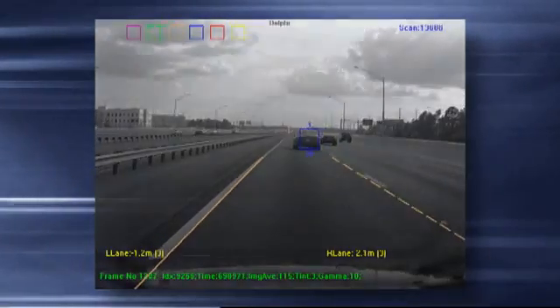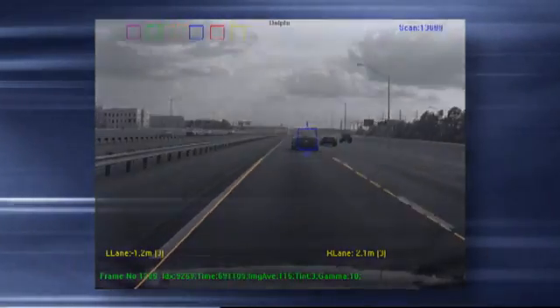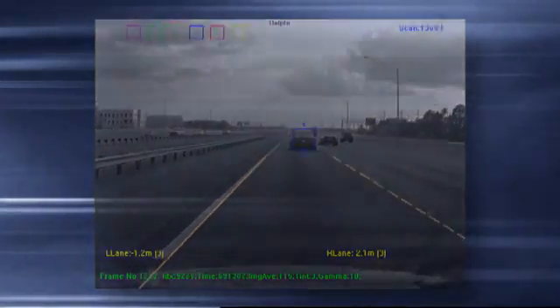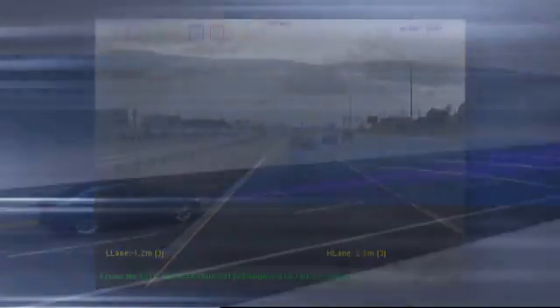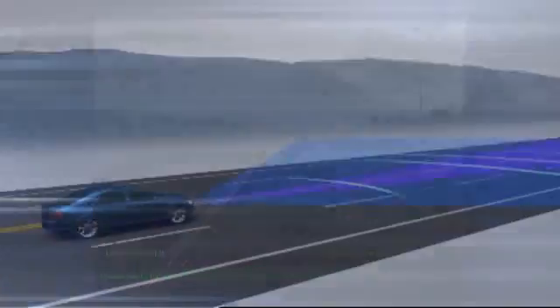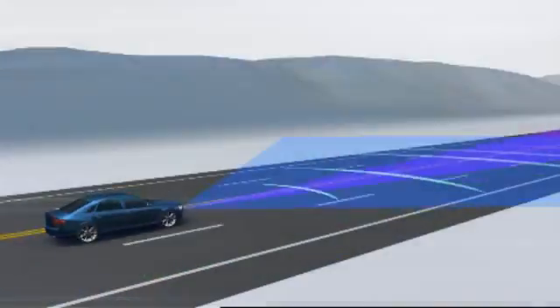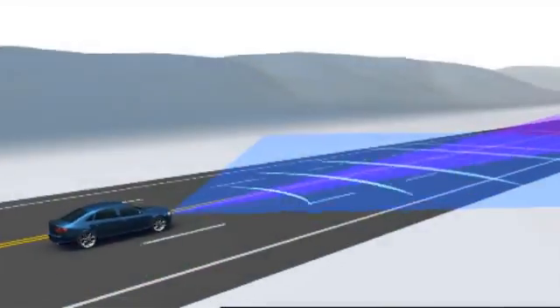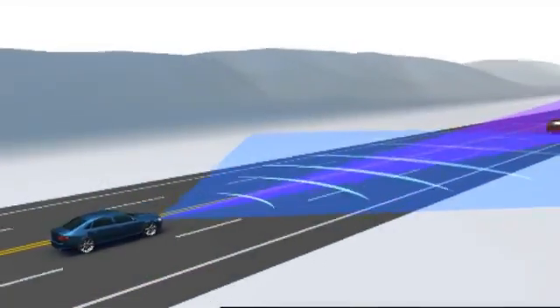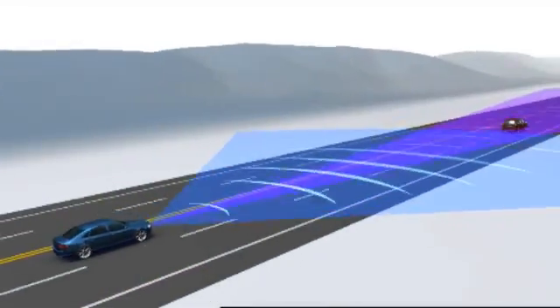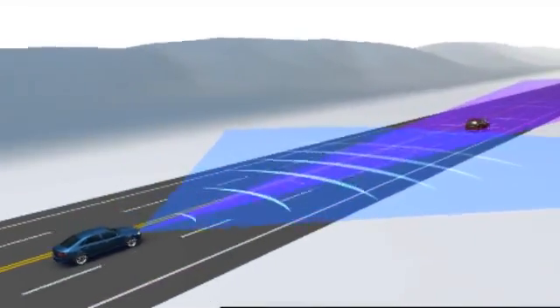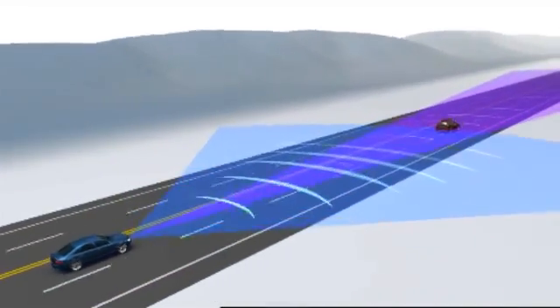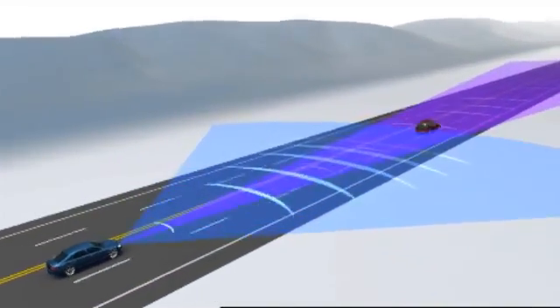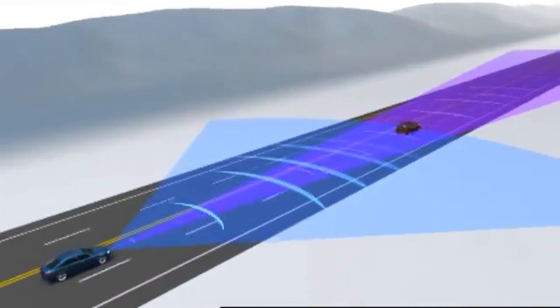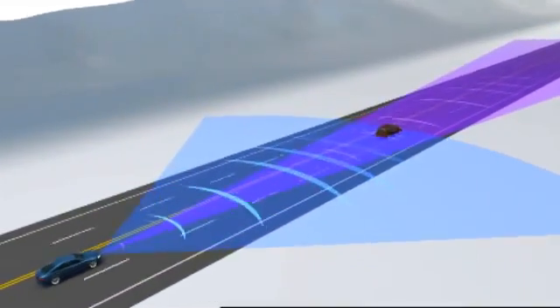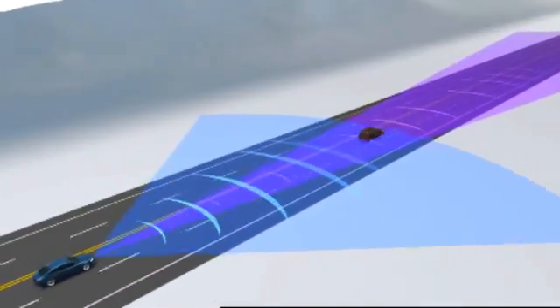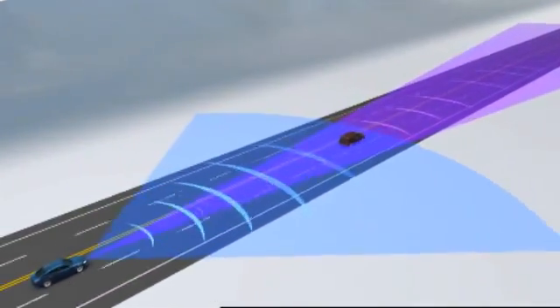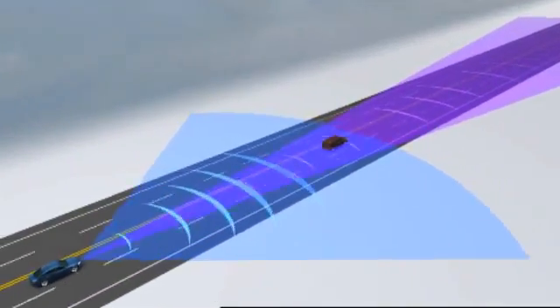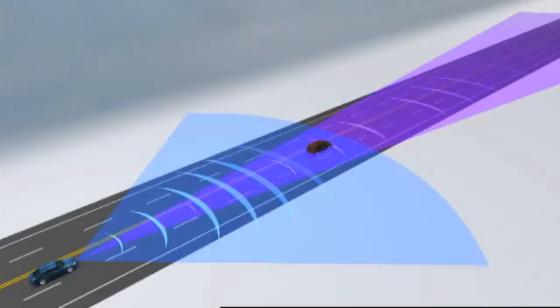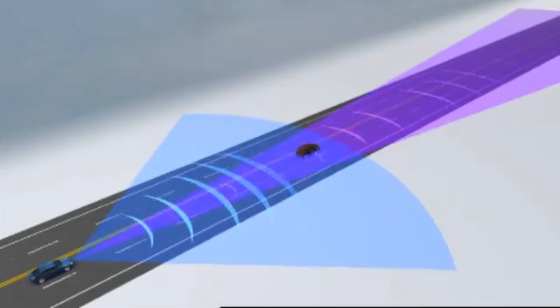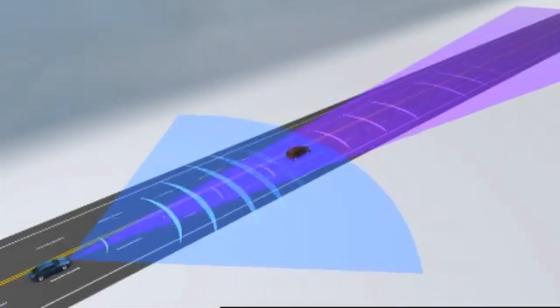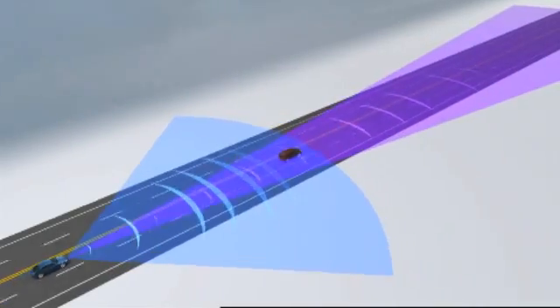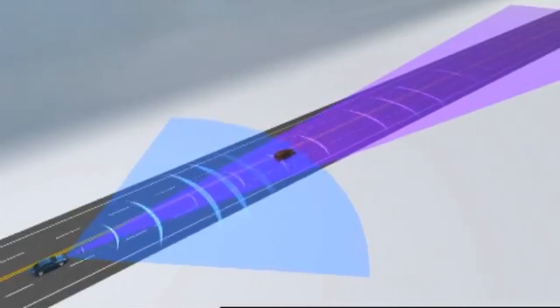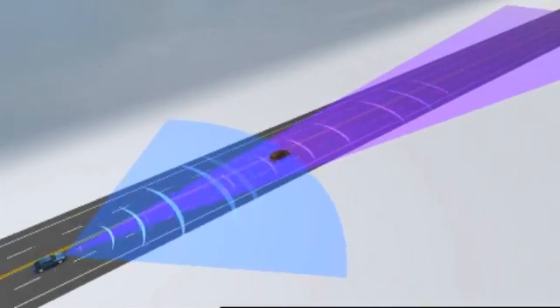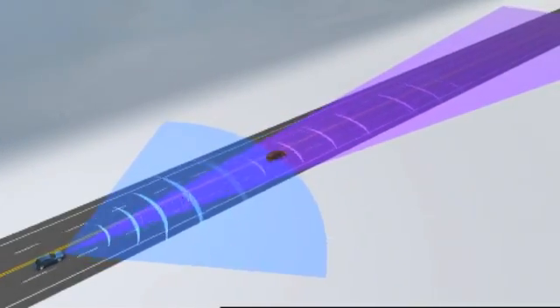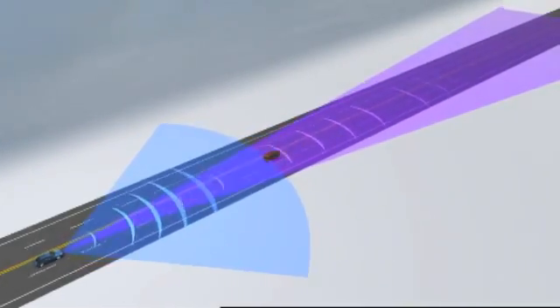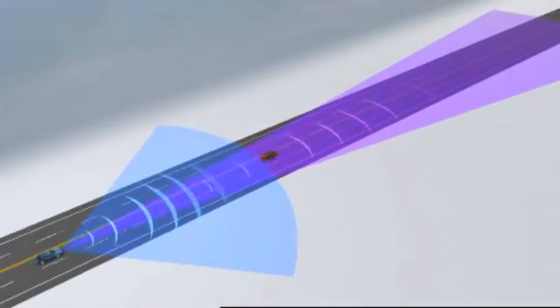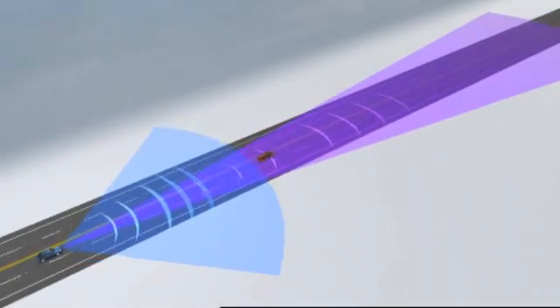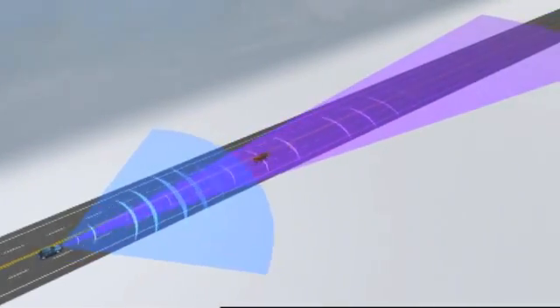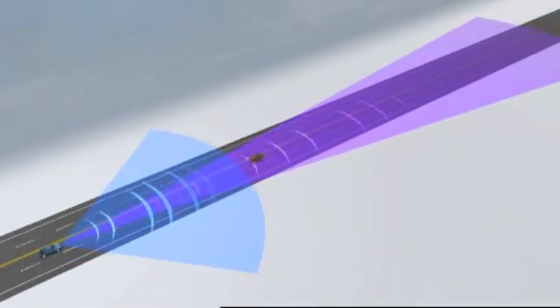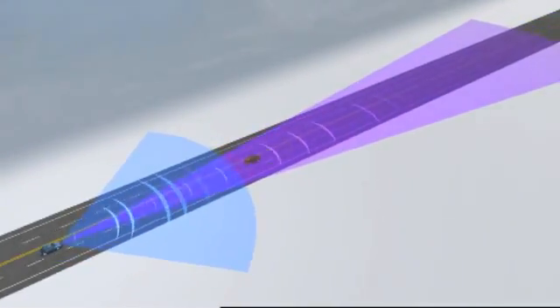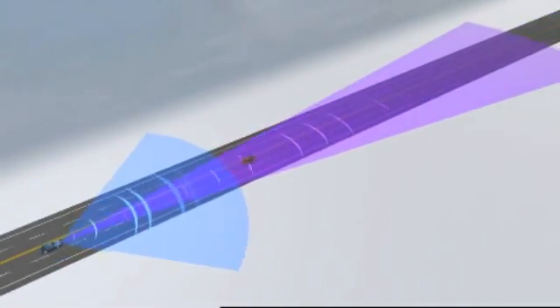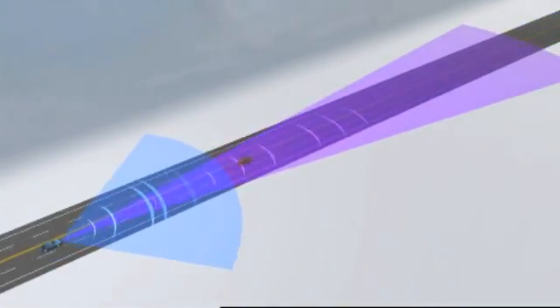Meanwhile, its long-range coverage provides highly accurate range and speed data, along with powerful object detection capability.